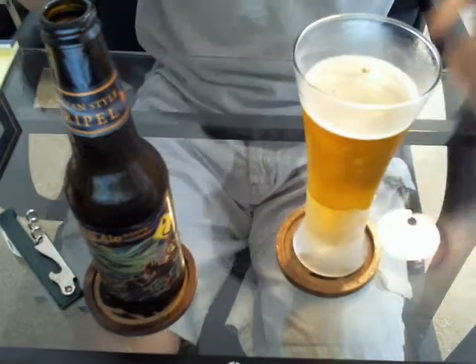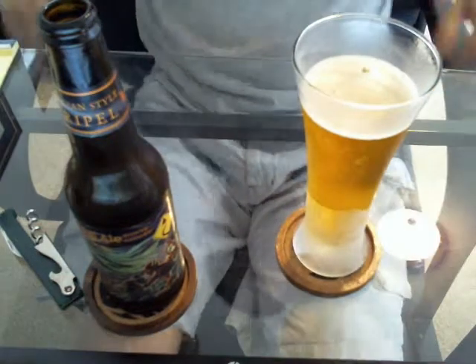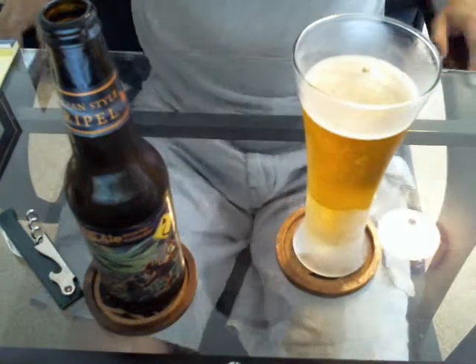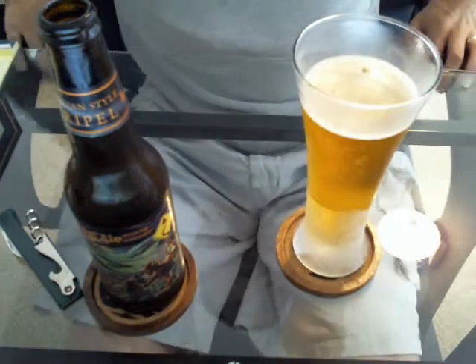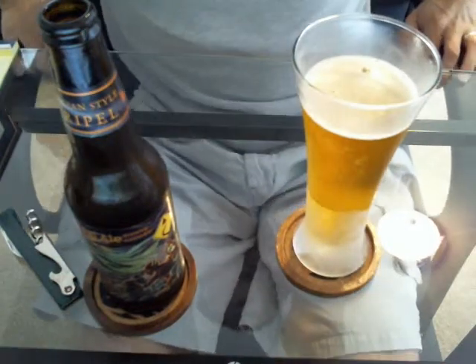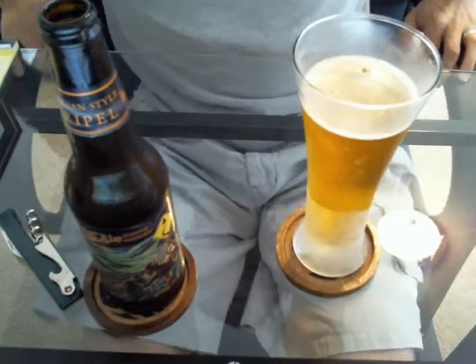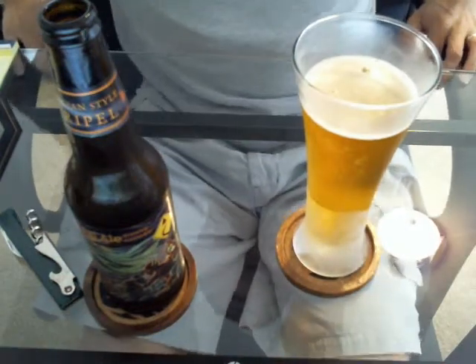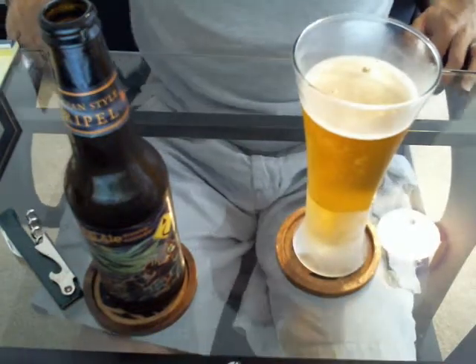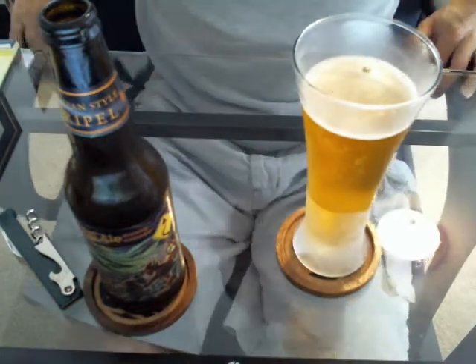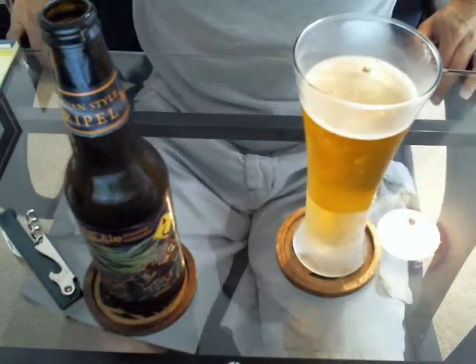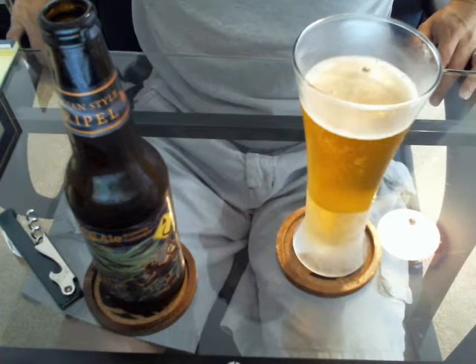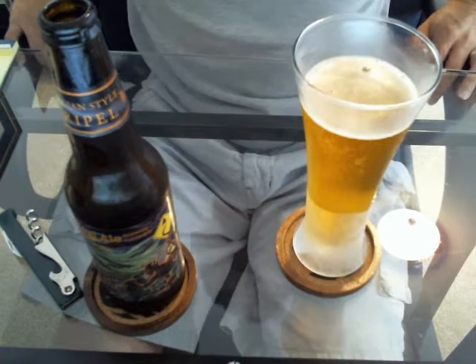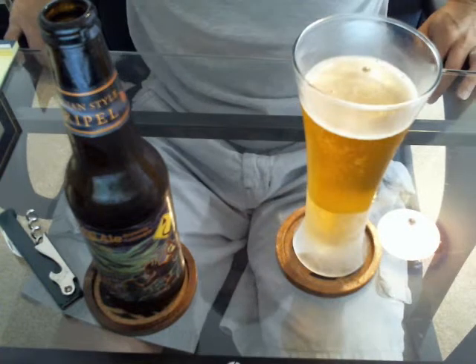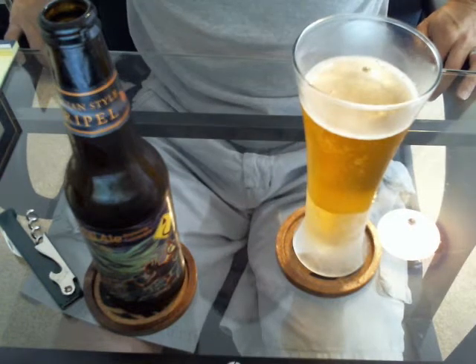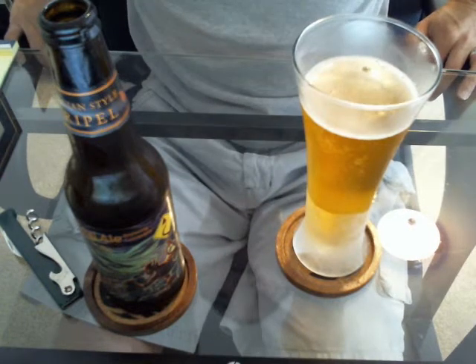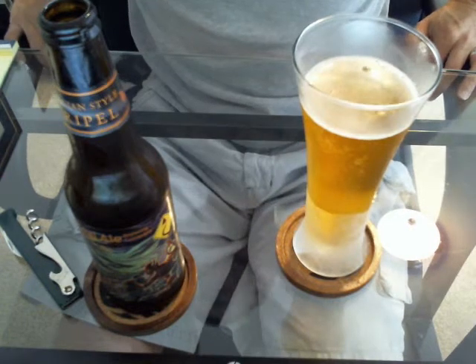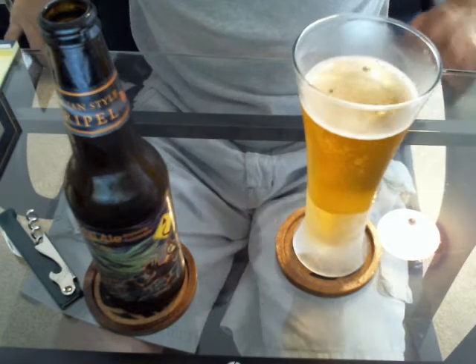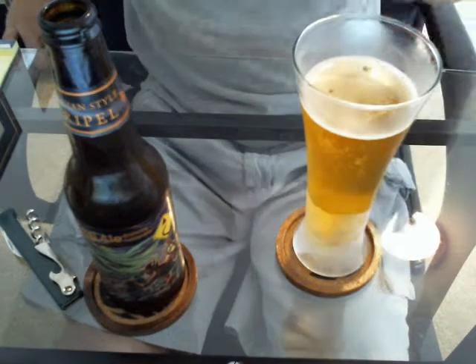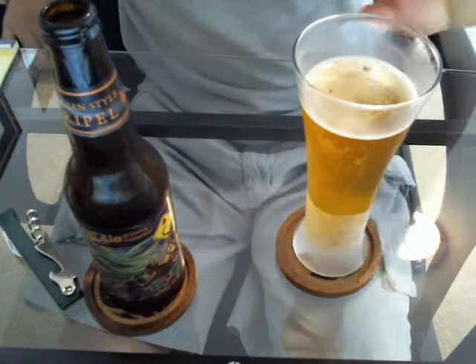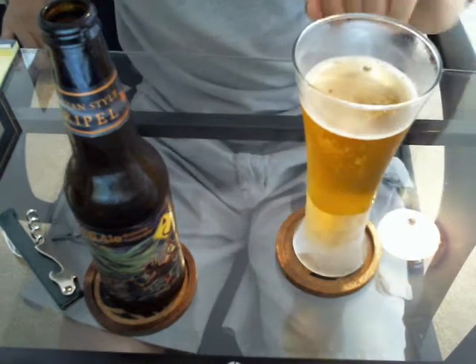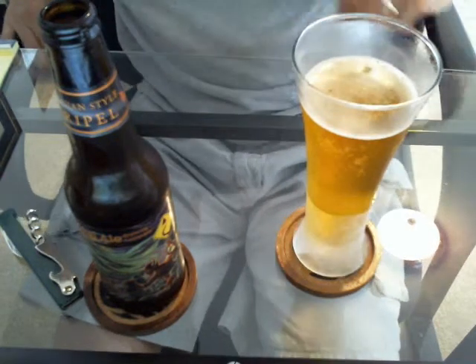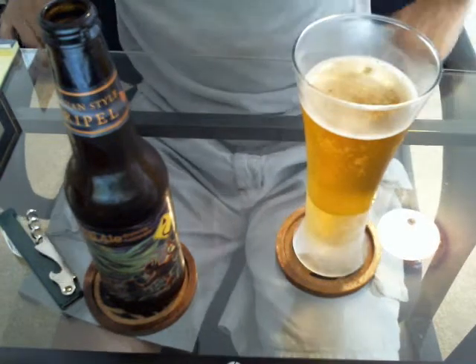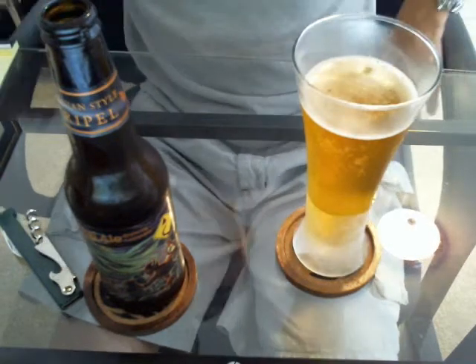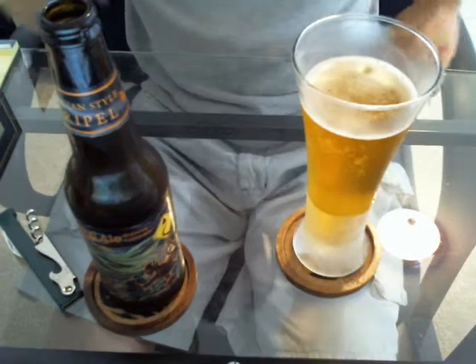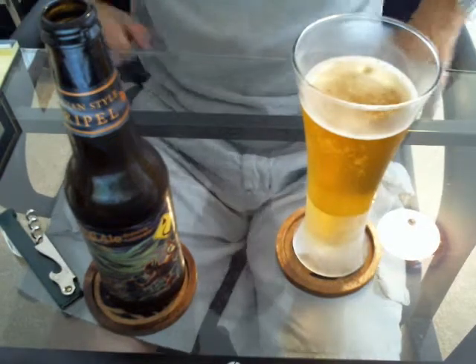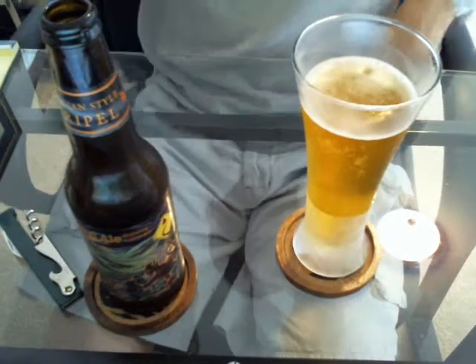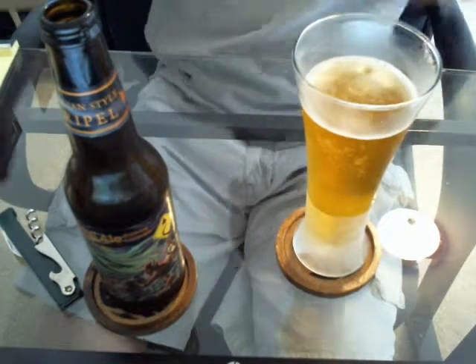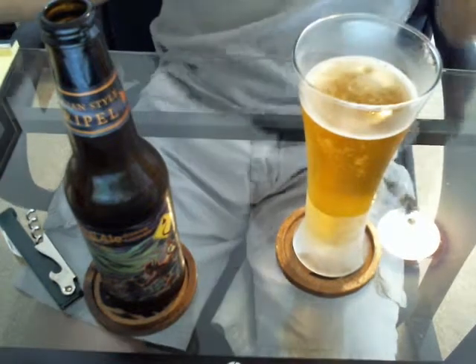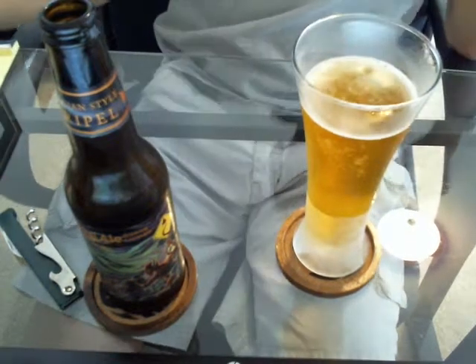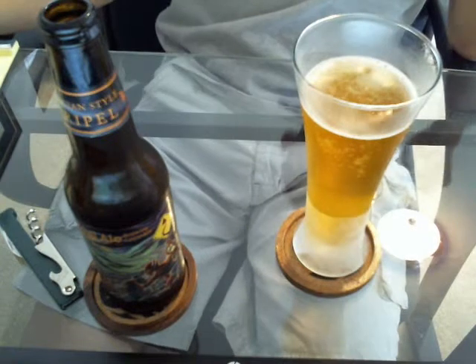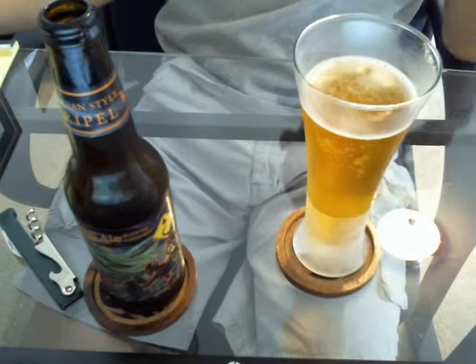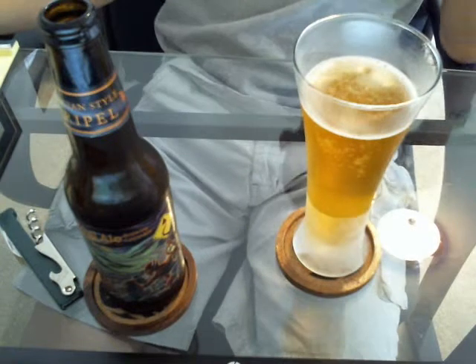I definitely didn't pour it aggressively. Not much of a head at all. The color is golden and clear.